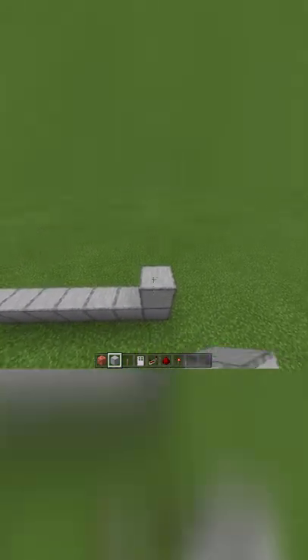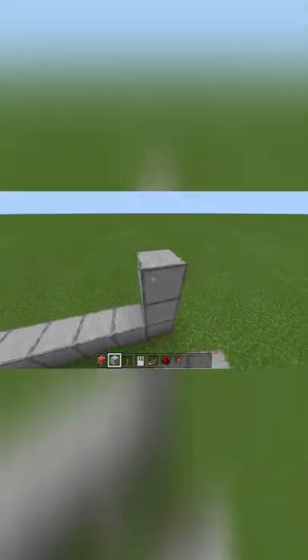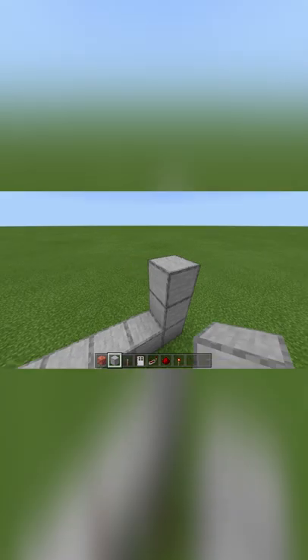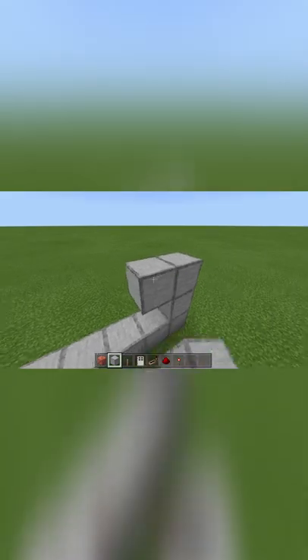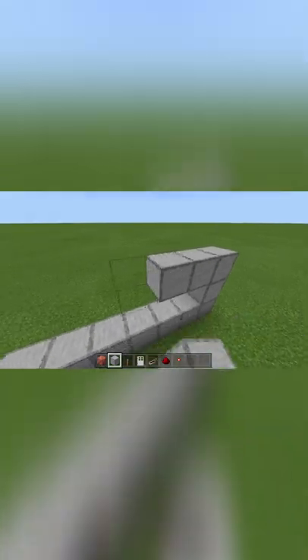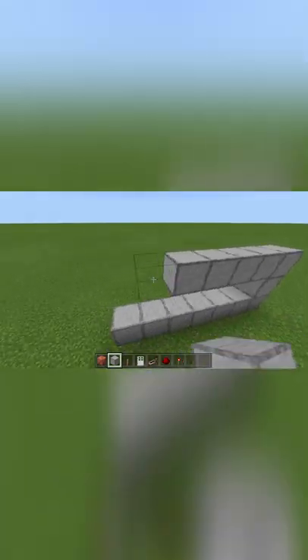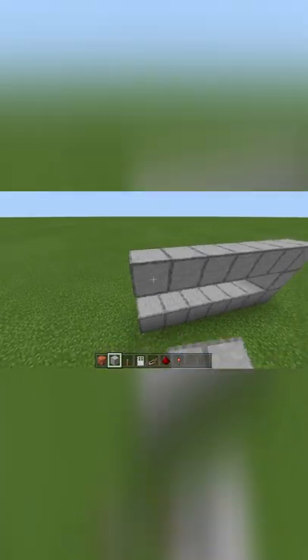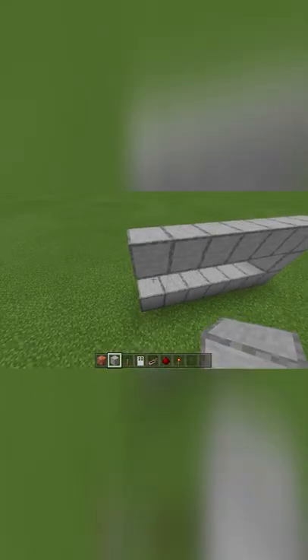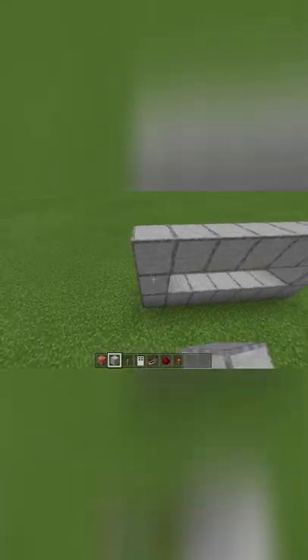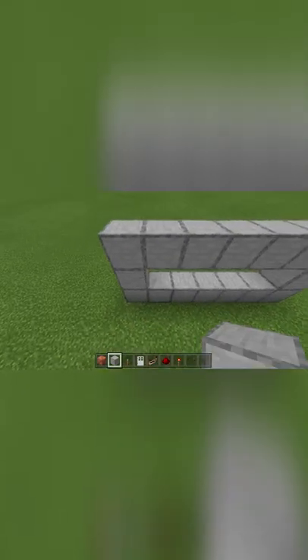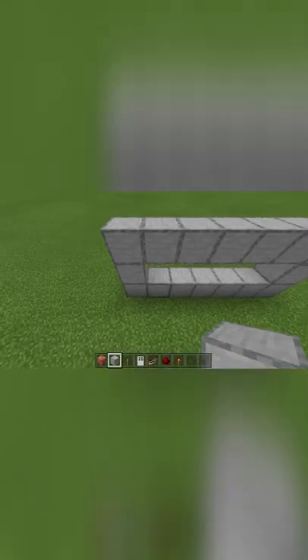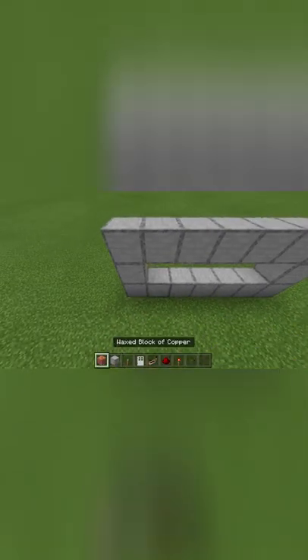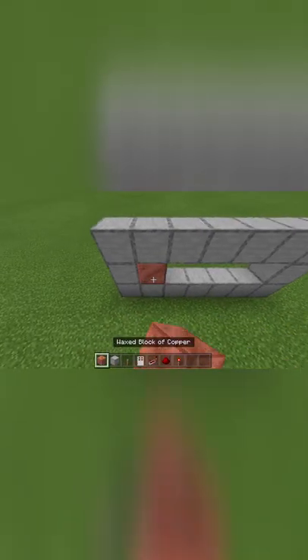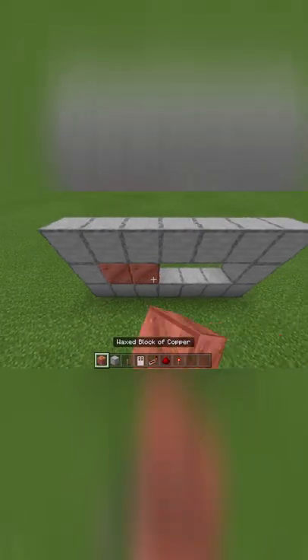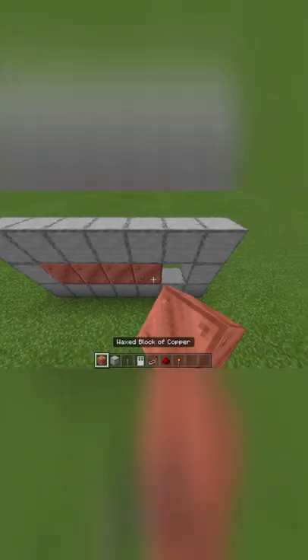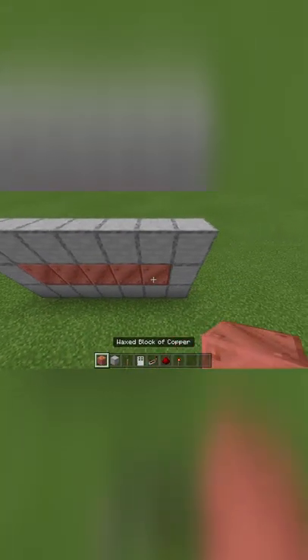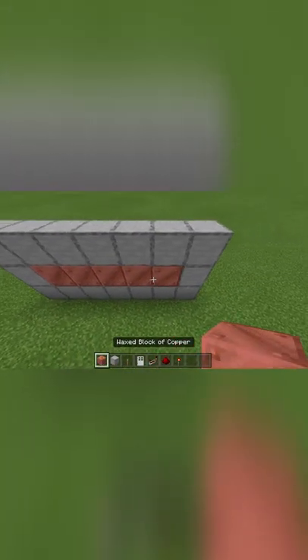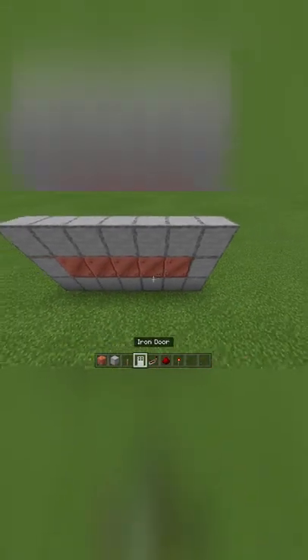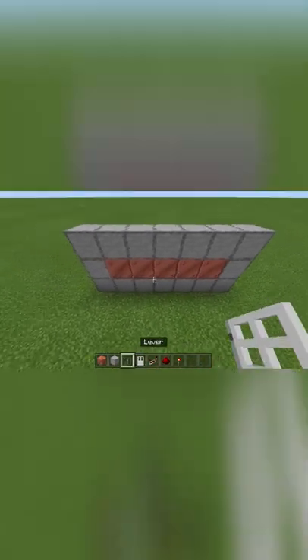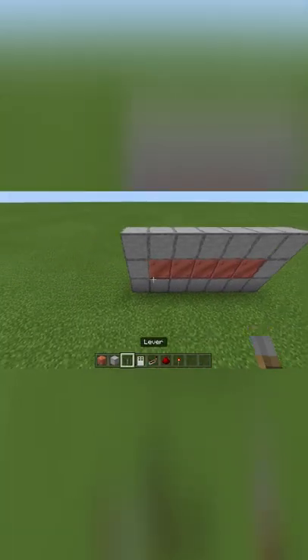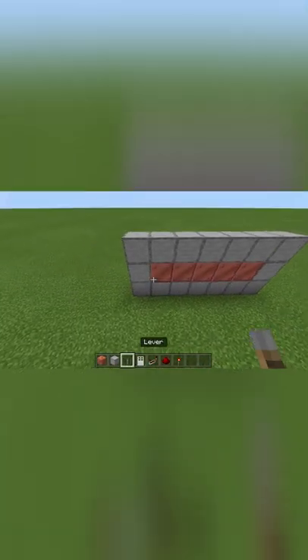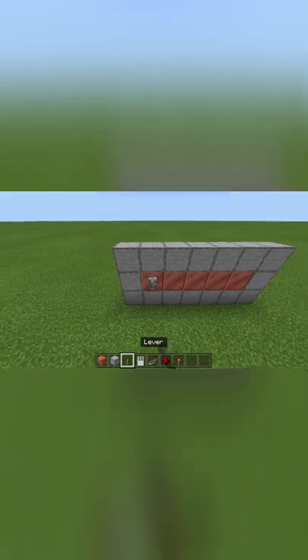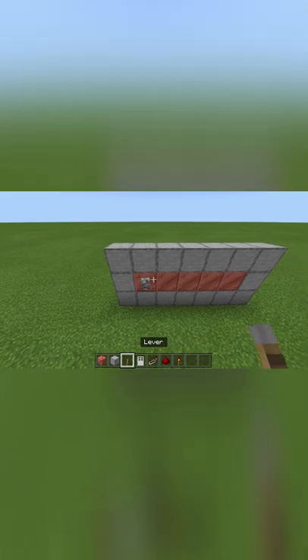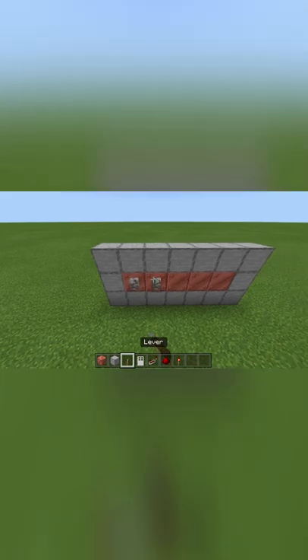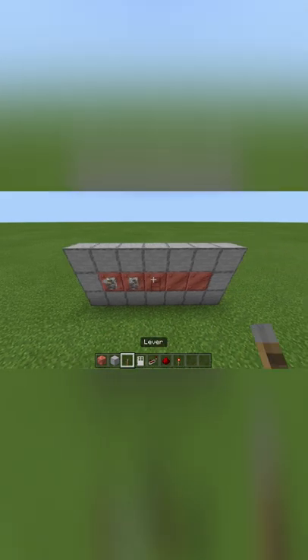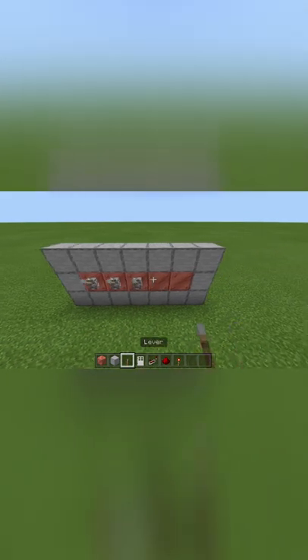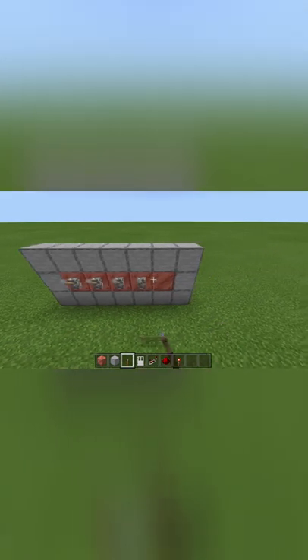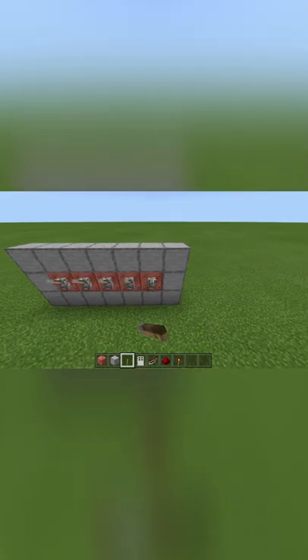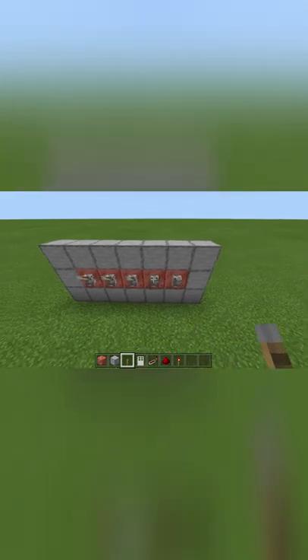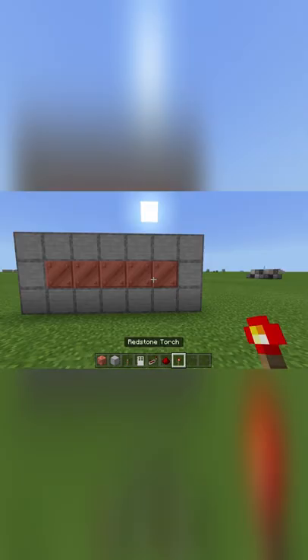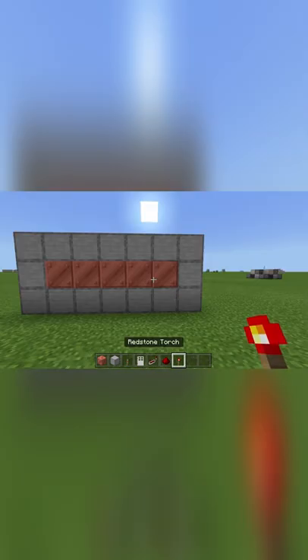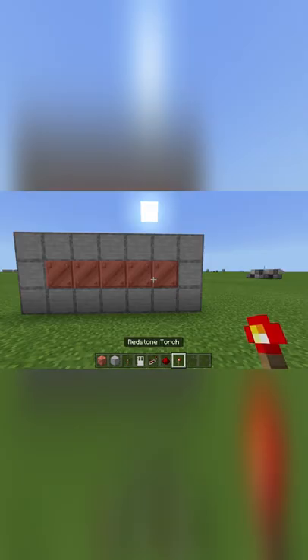Then place one, two blocks like so, and then bring that across and place another block there. Then place one, two, three, four, five blocks of your choice, and then one, two, three, four, five levers.